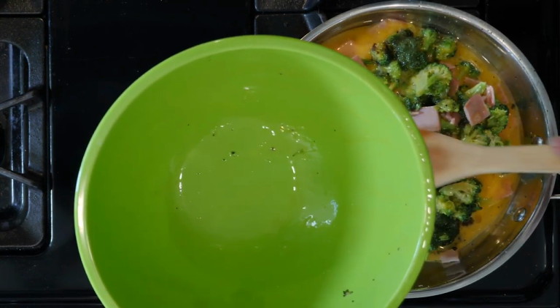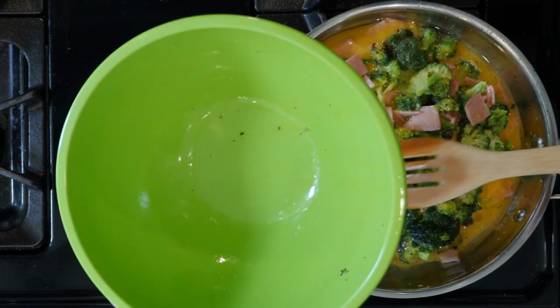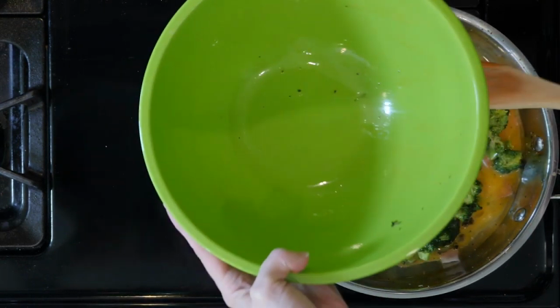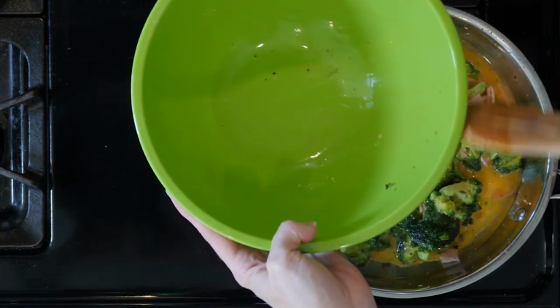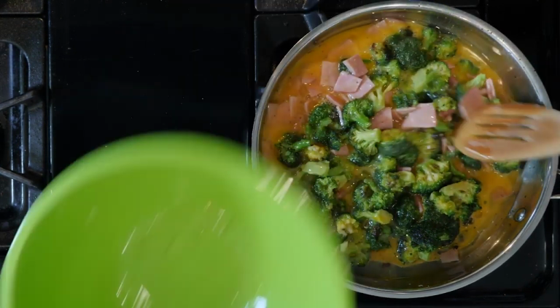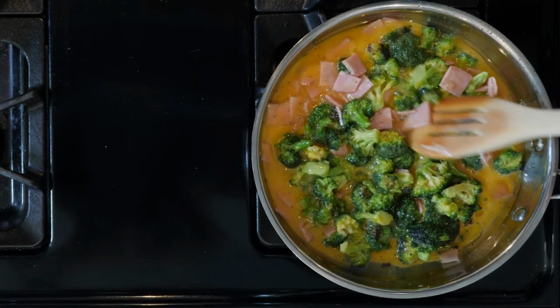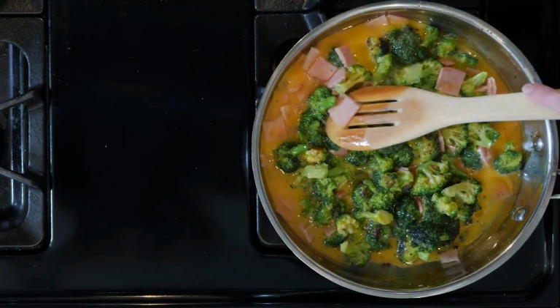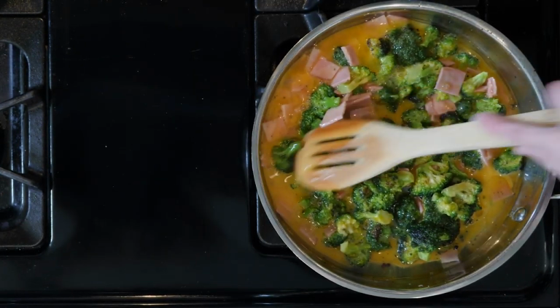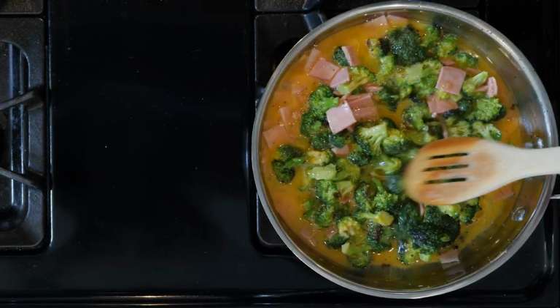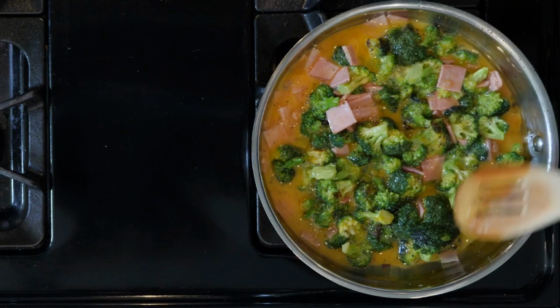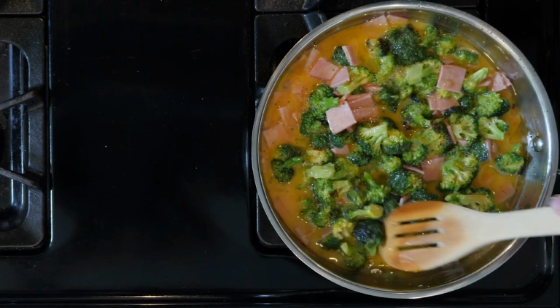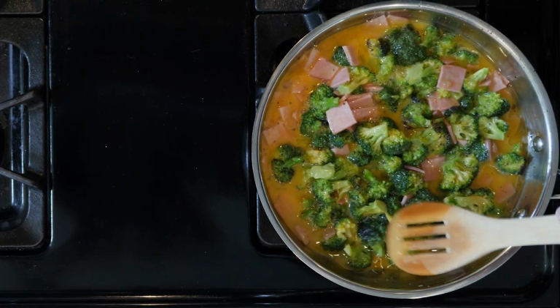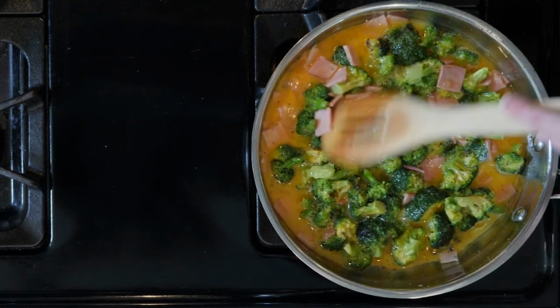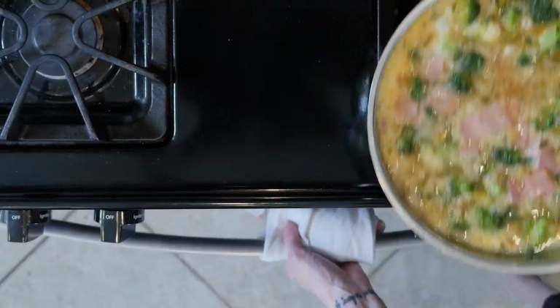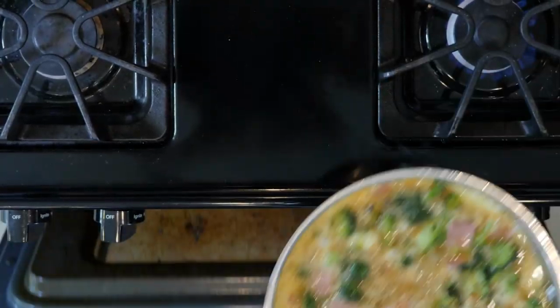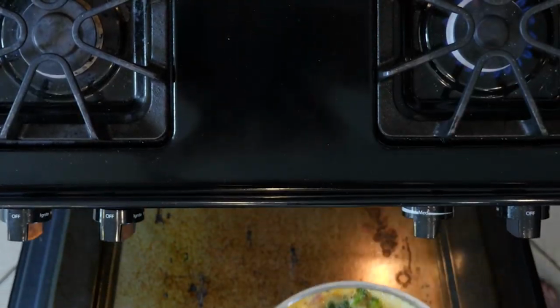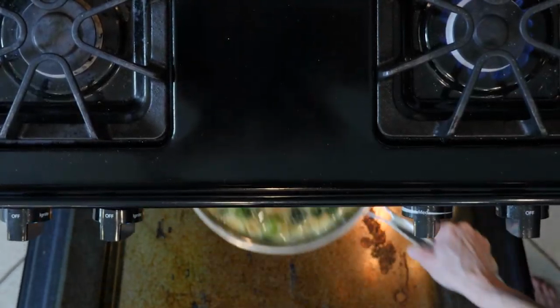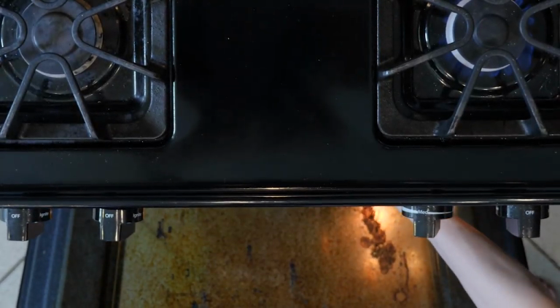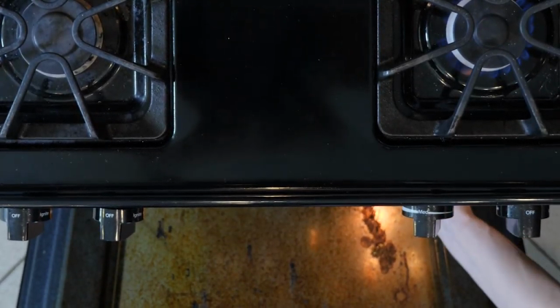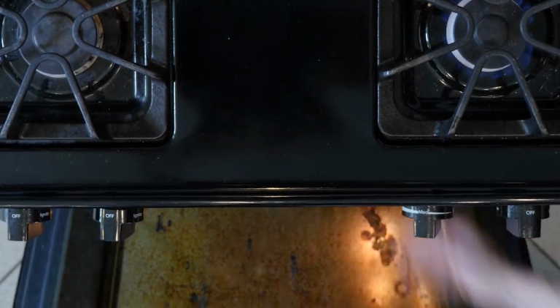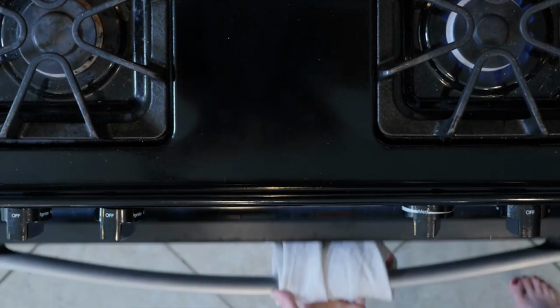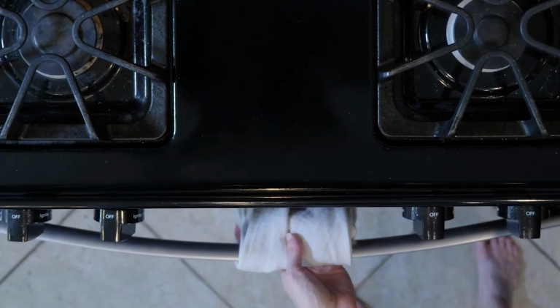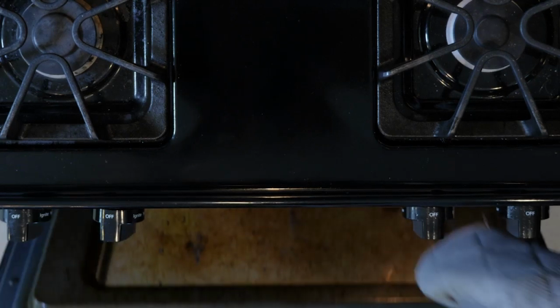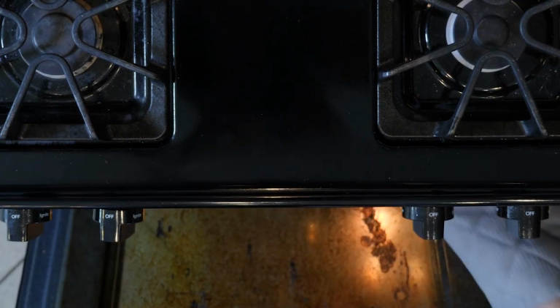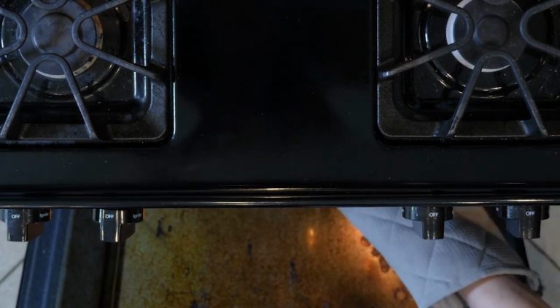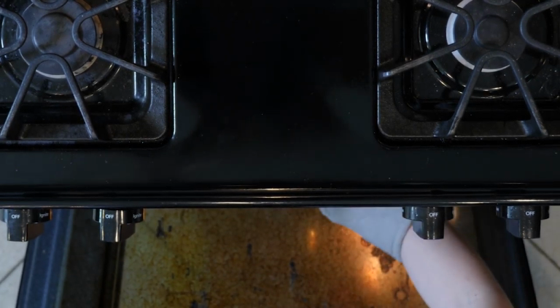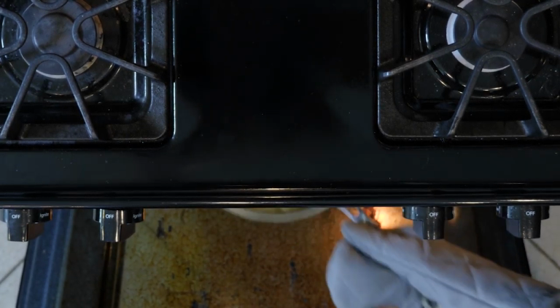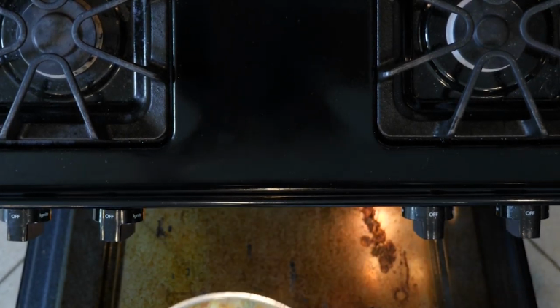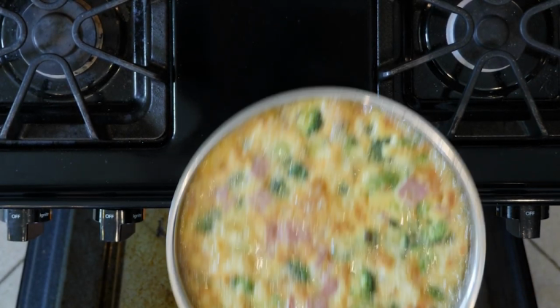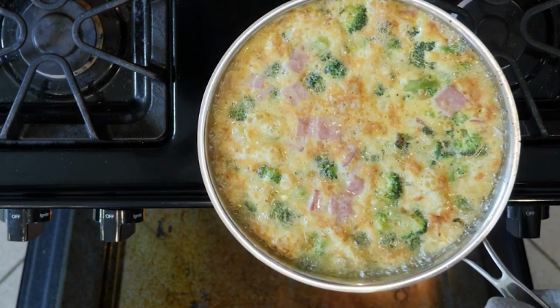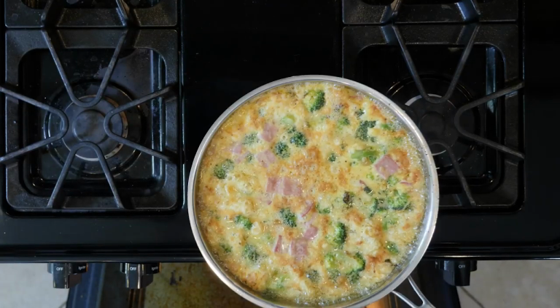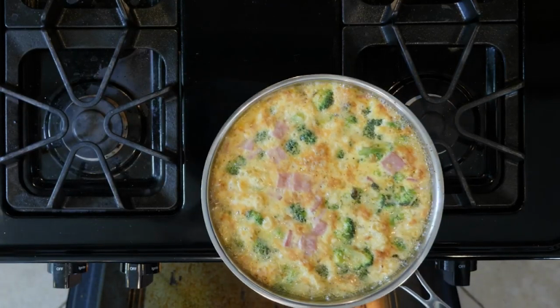At this point you could optionally add a little goat cheese on top before moving it to the broiler. Move the skillet to the broiler and cook for another one to three minutes or until the eggs are set on top. As always with the broiler, be careful of burning.